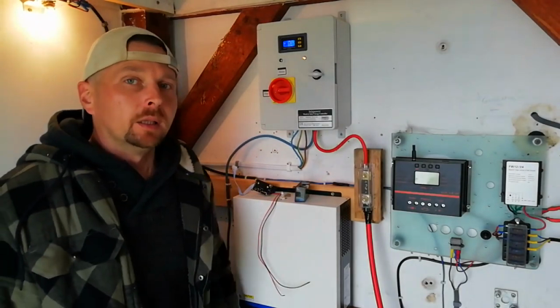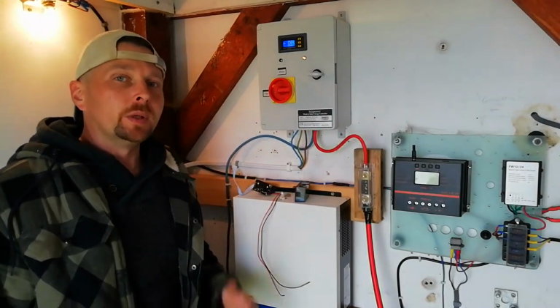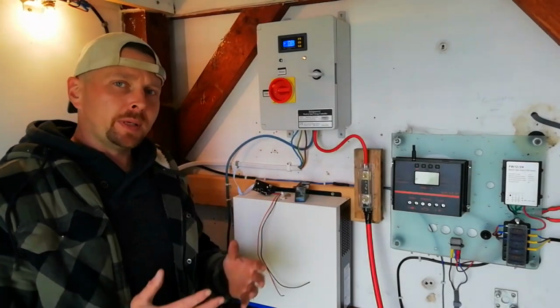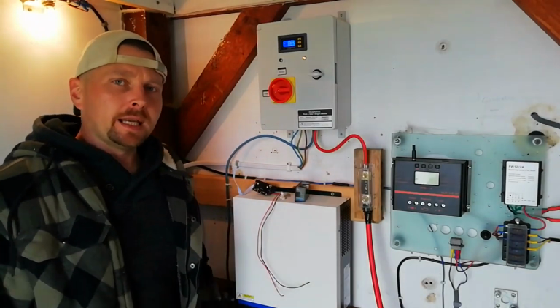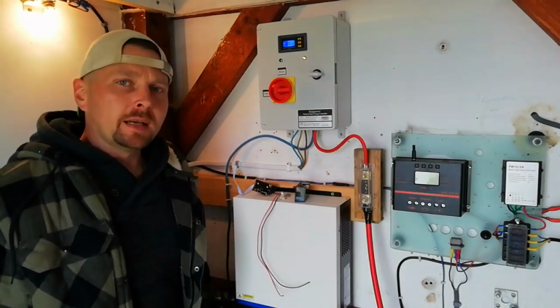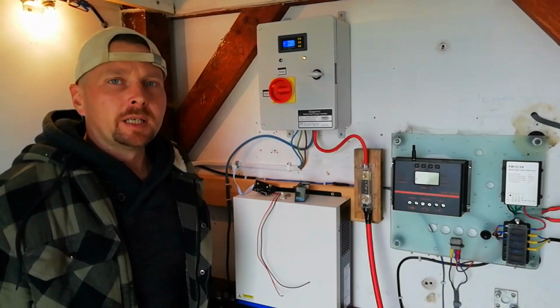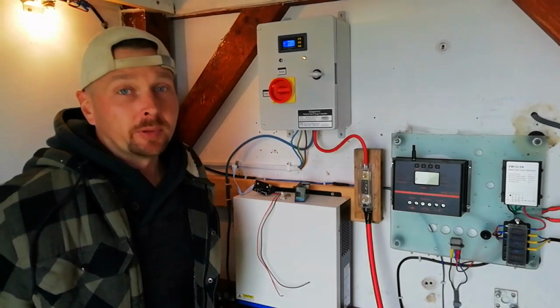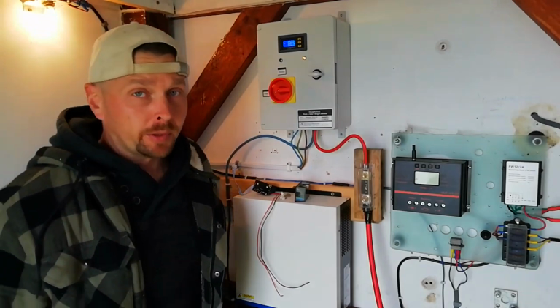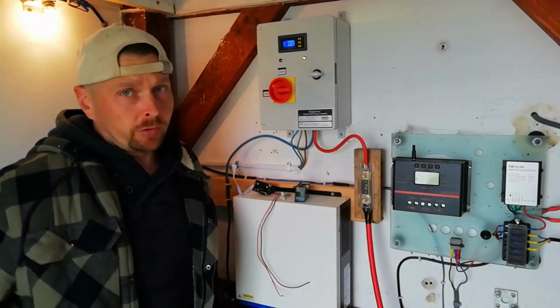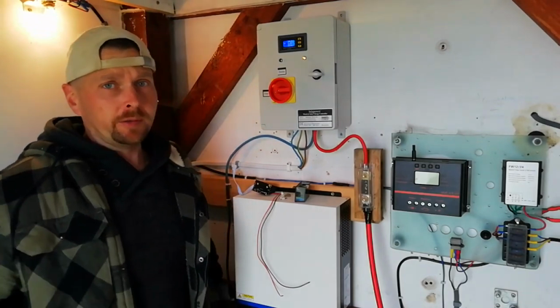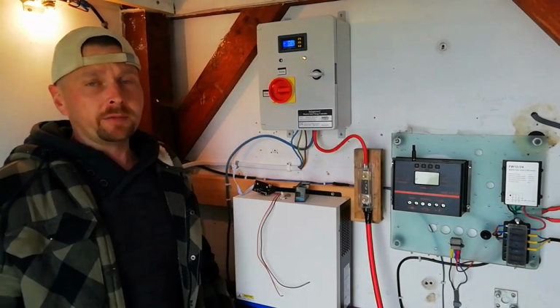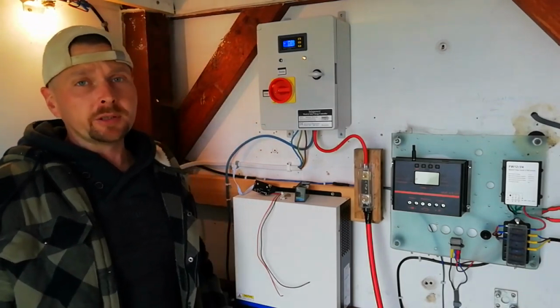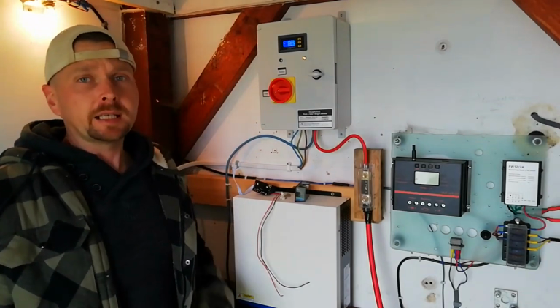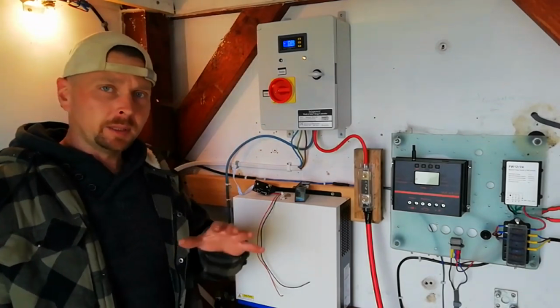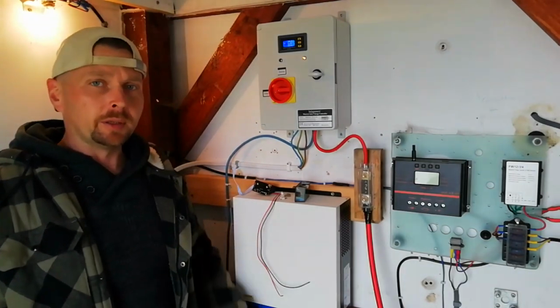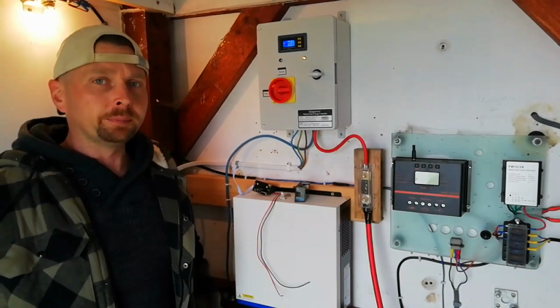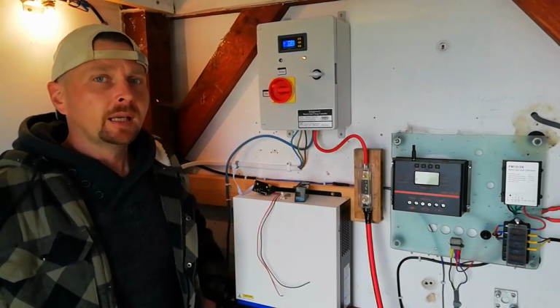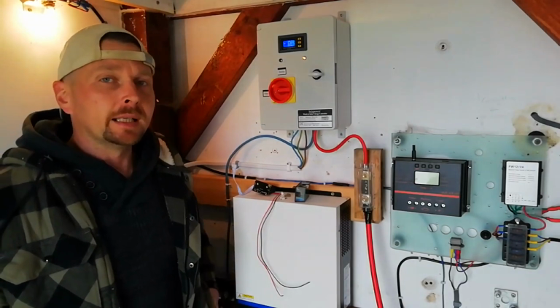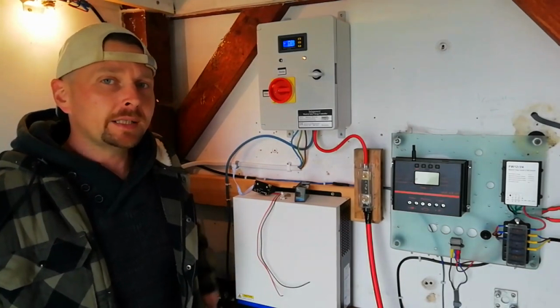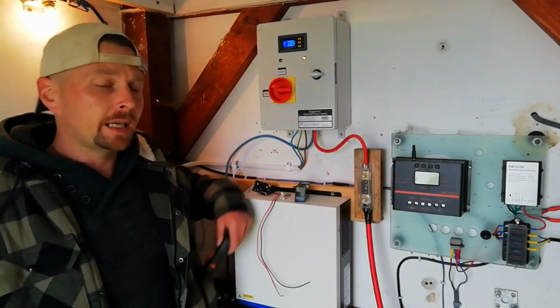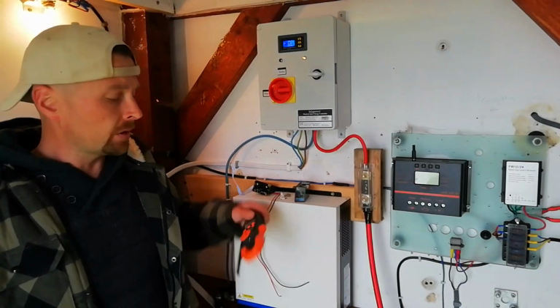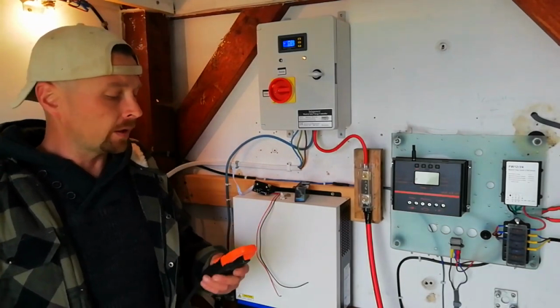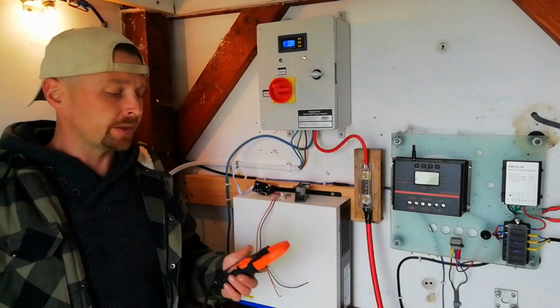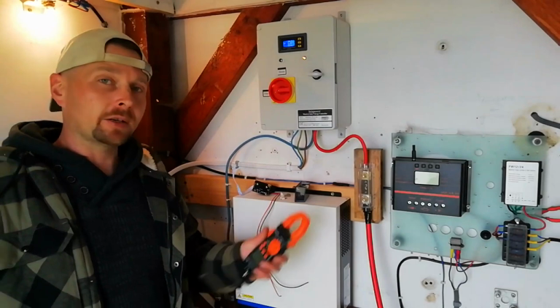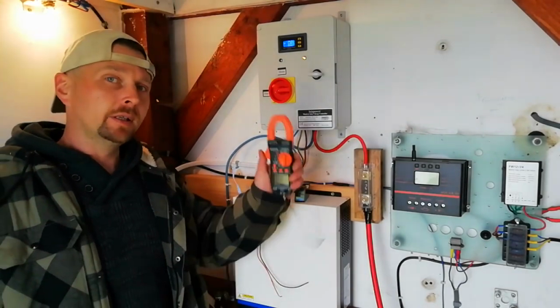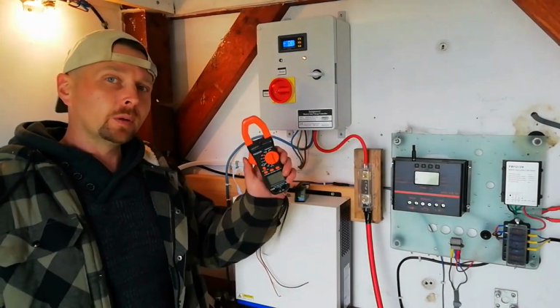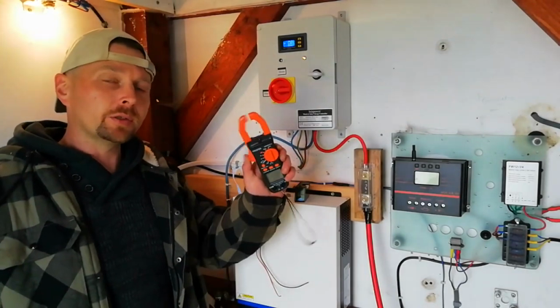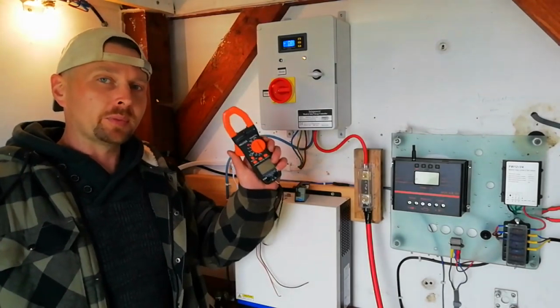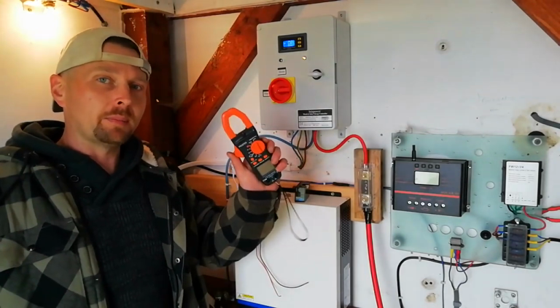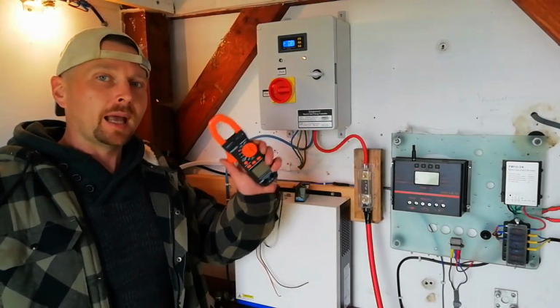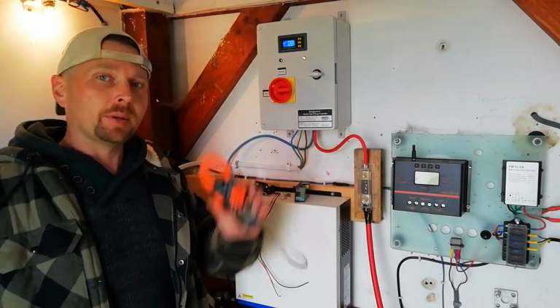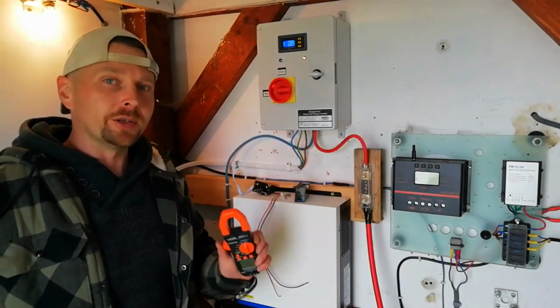The wind speed today is 11 miles per hour, which is roughly five meters a second, a little bit under. And in case the gauge doesn't work or is inaccurate, we're going to use our amp clamp and compare the two.